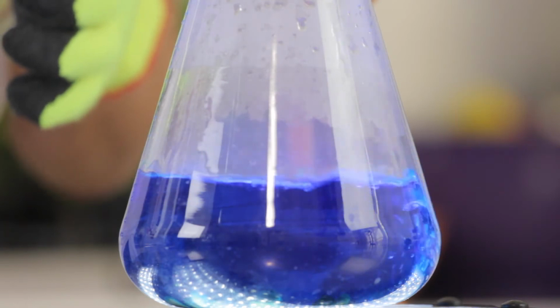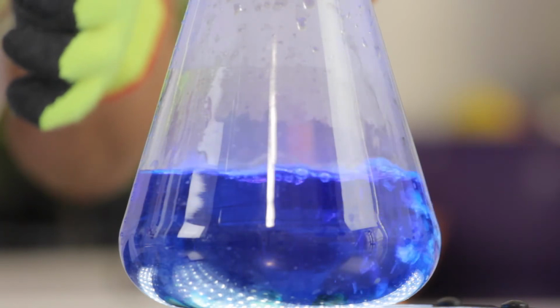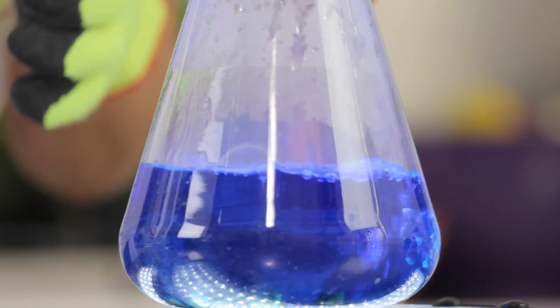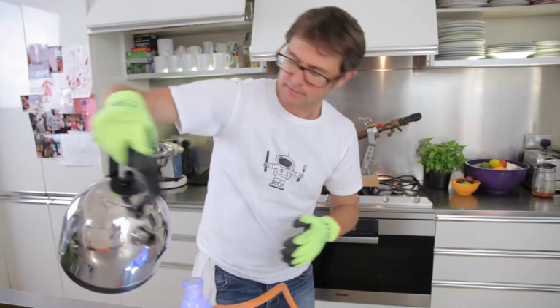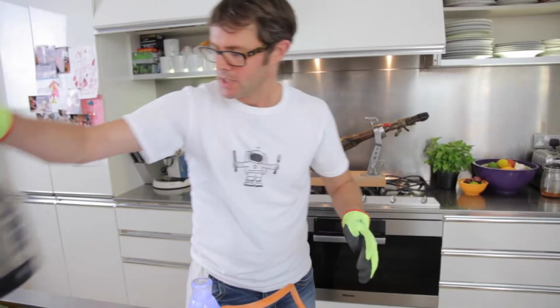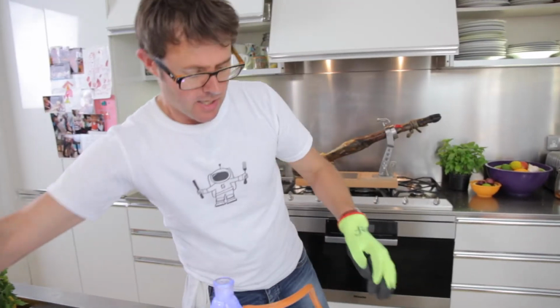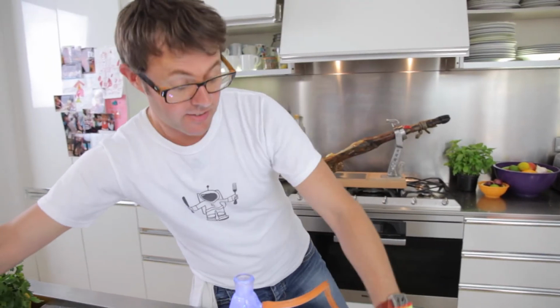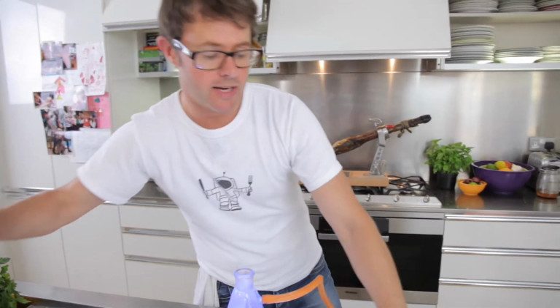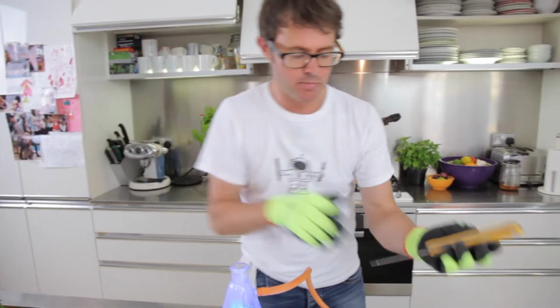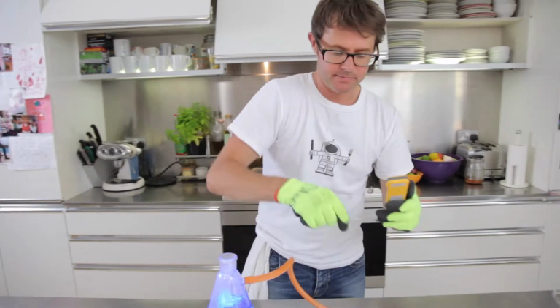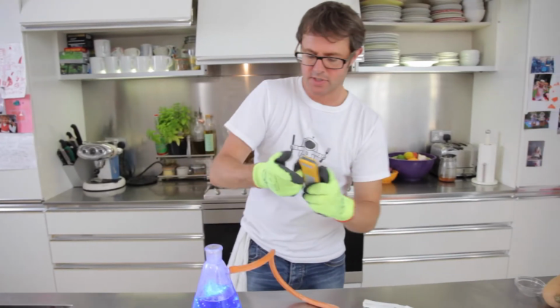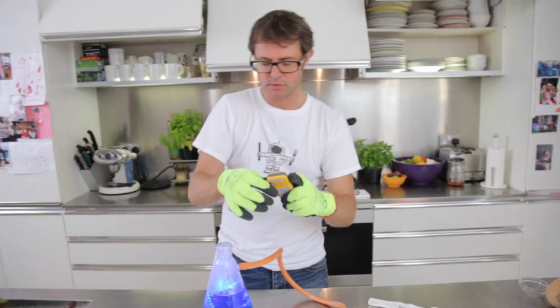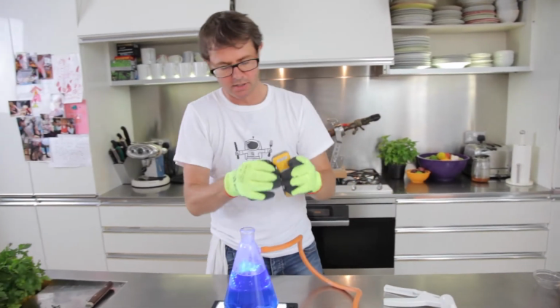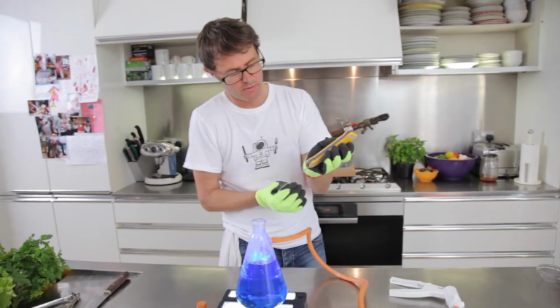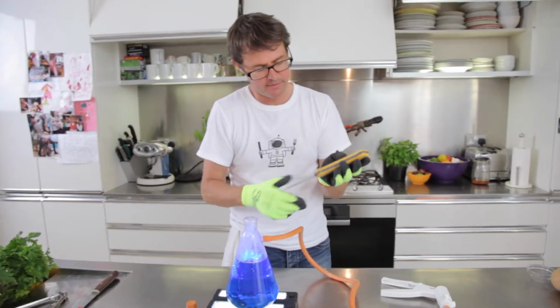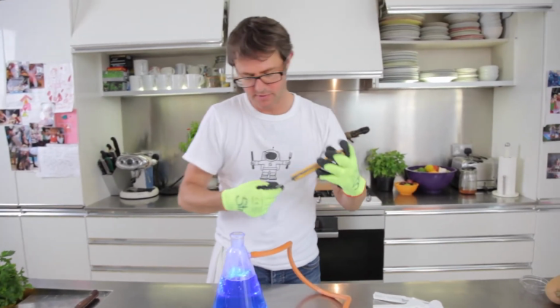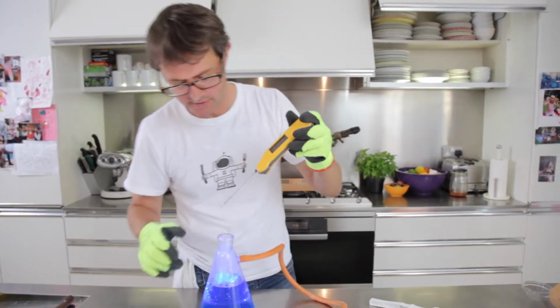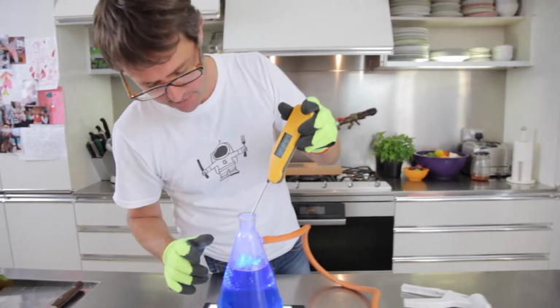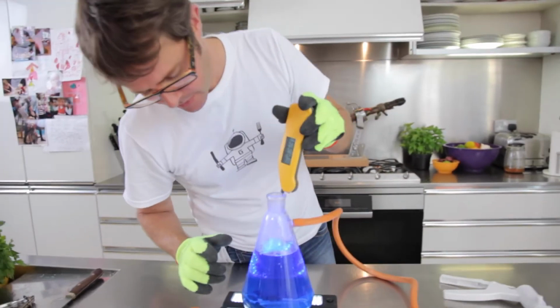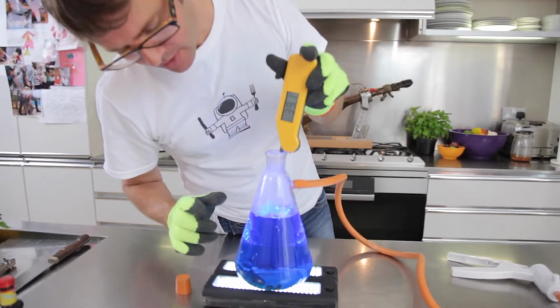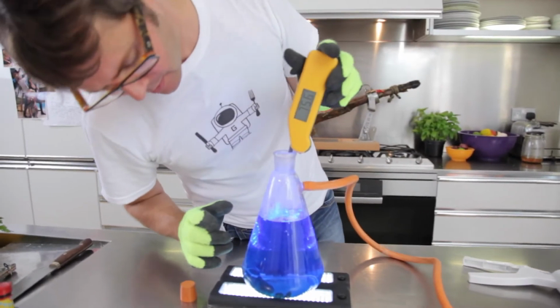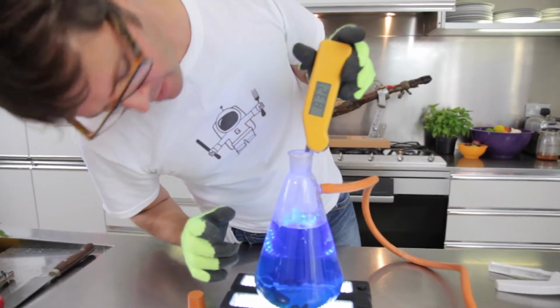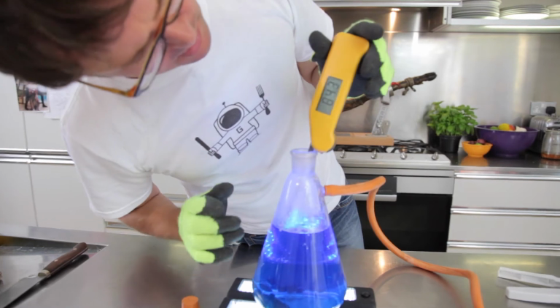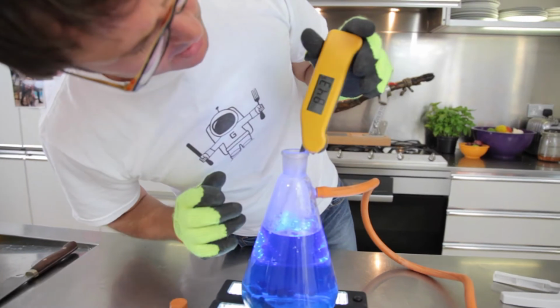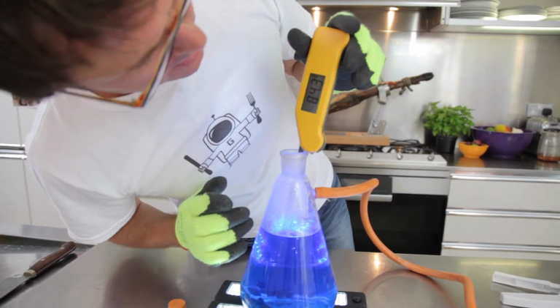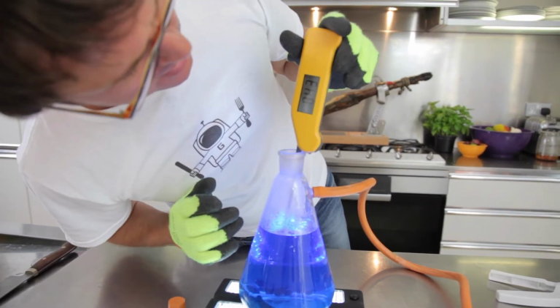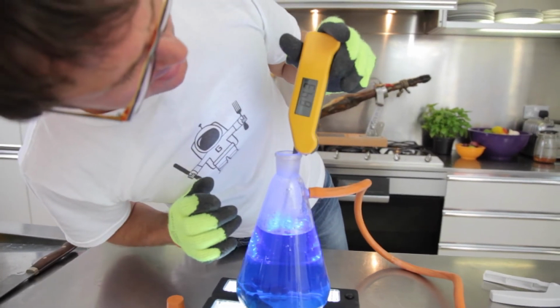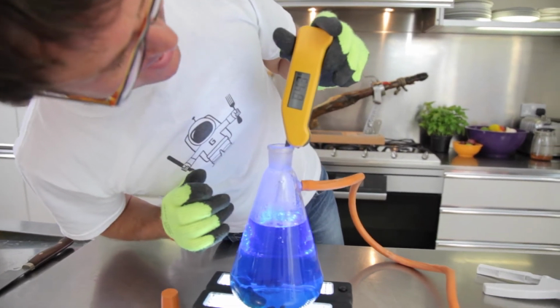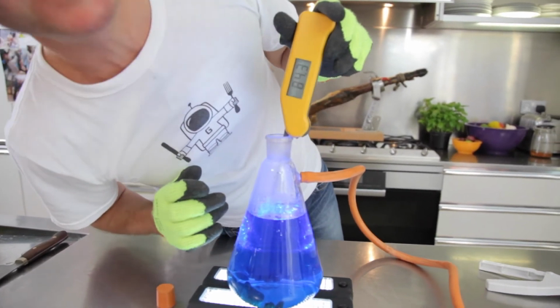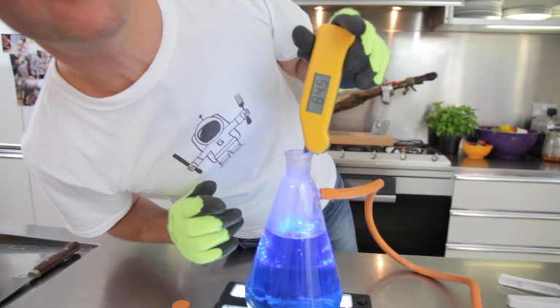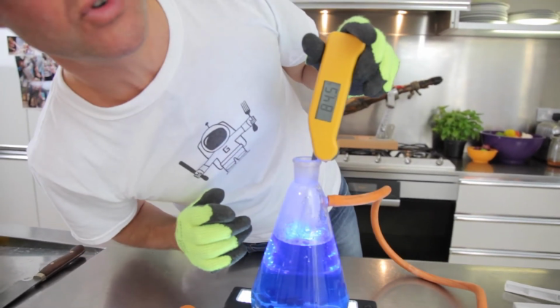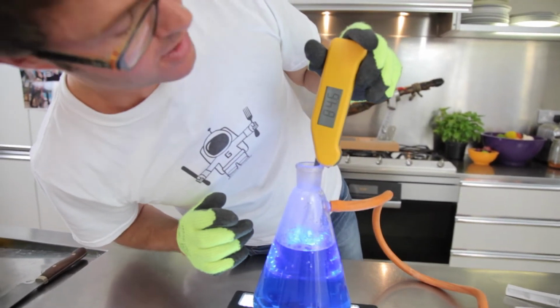Now let's check the temperature. We'll put our little probe in here and see what it says. So there we go — the temperature there is now 84 degrees.